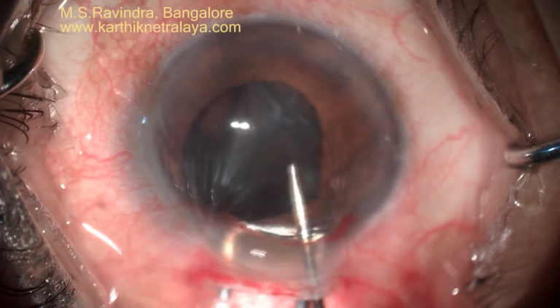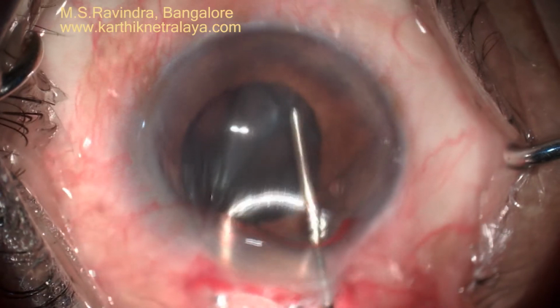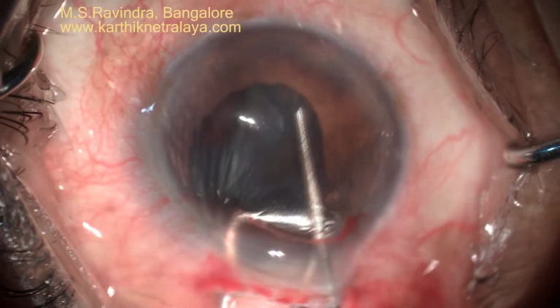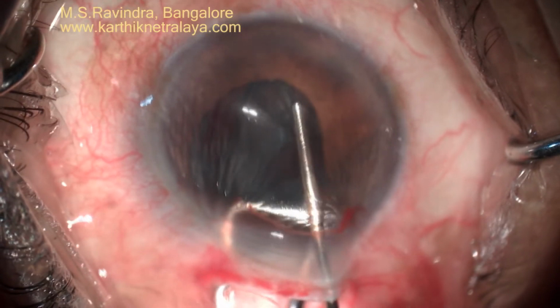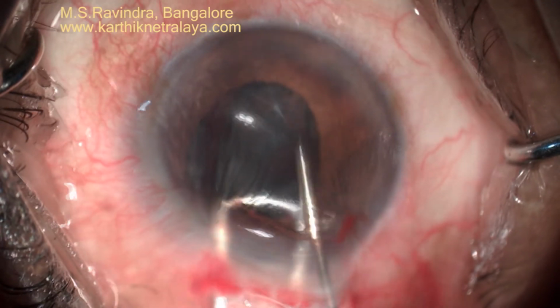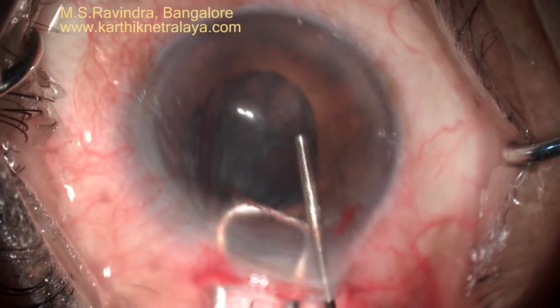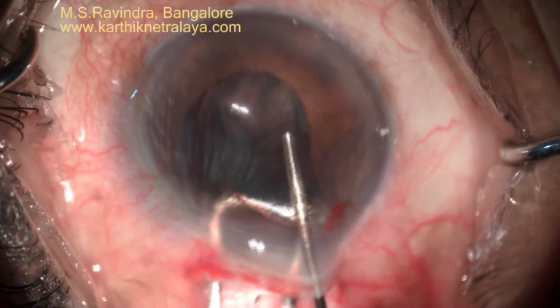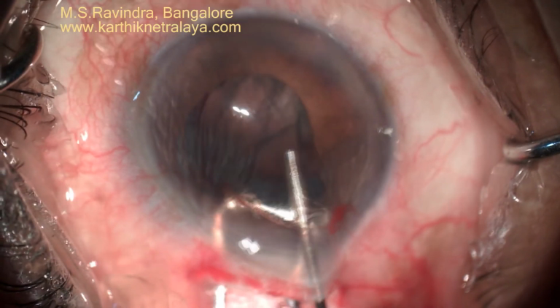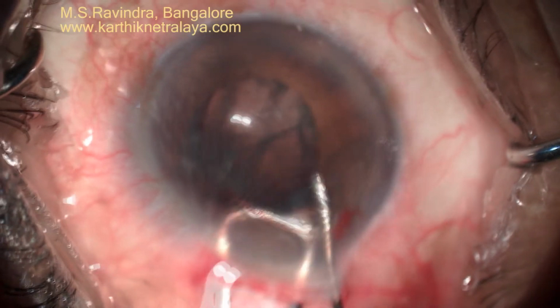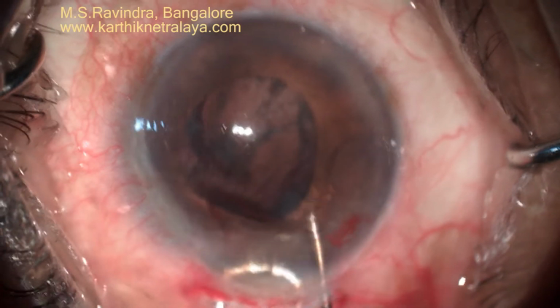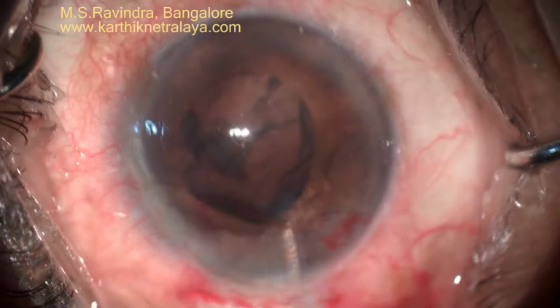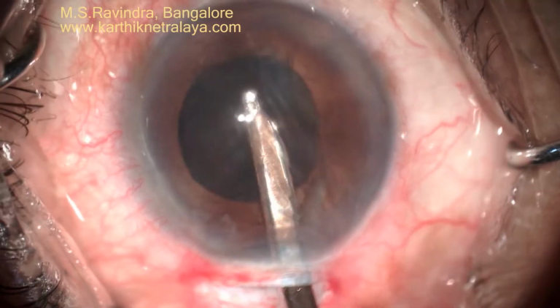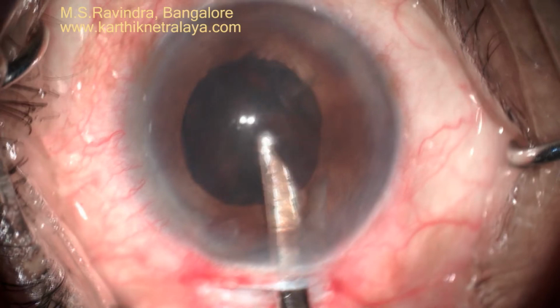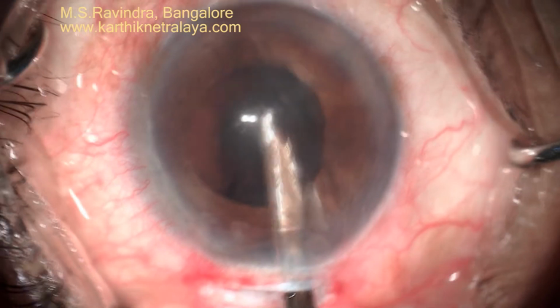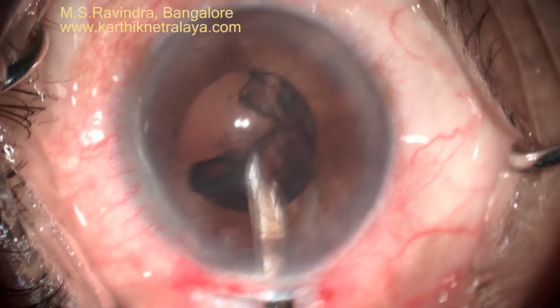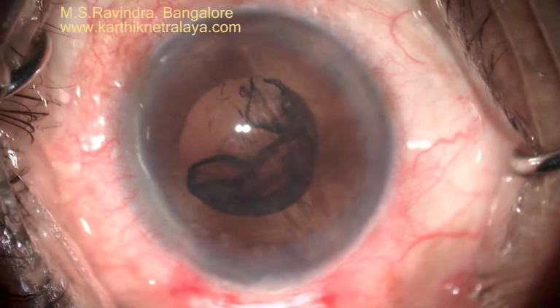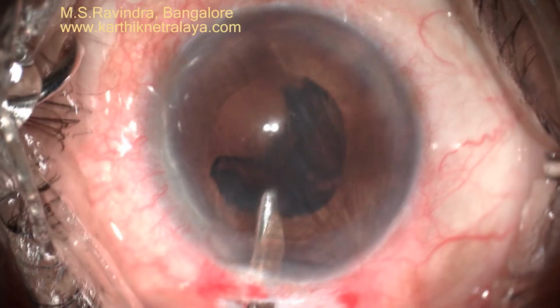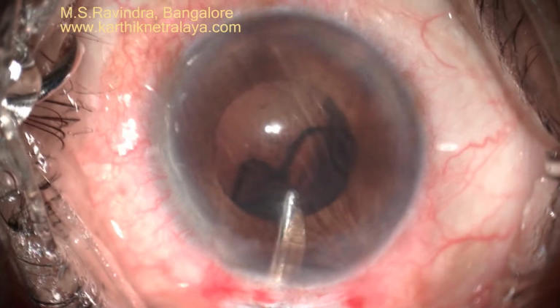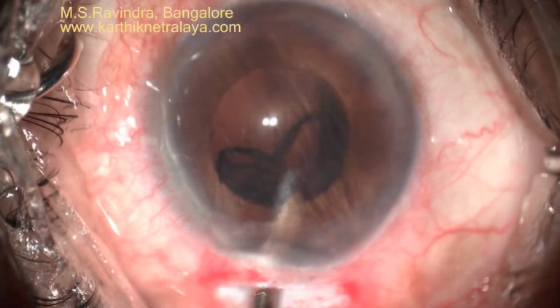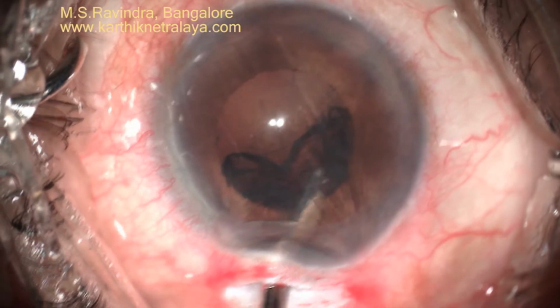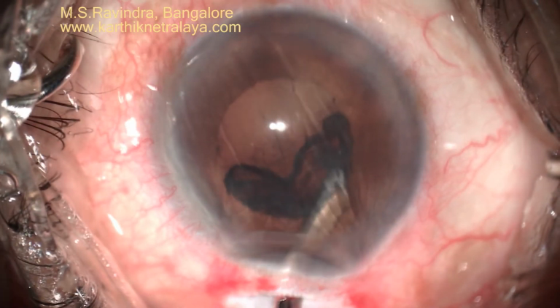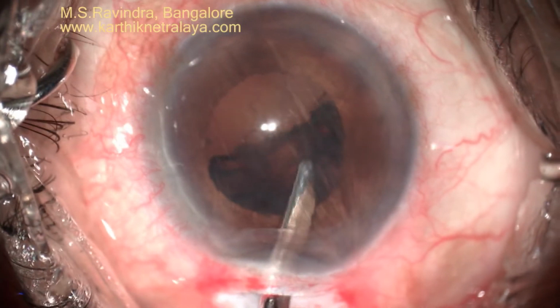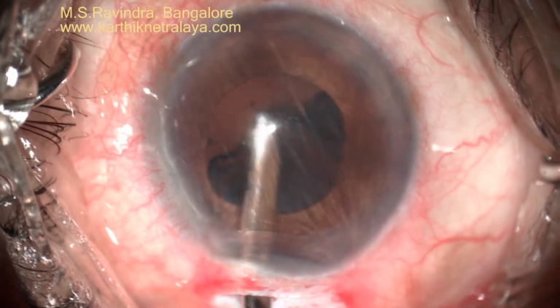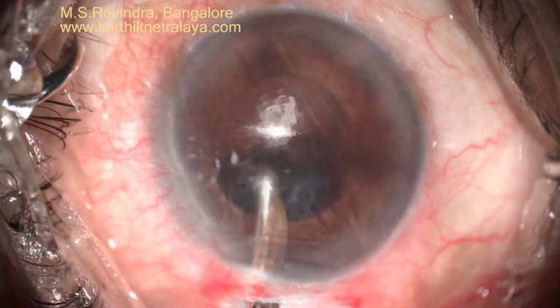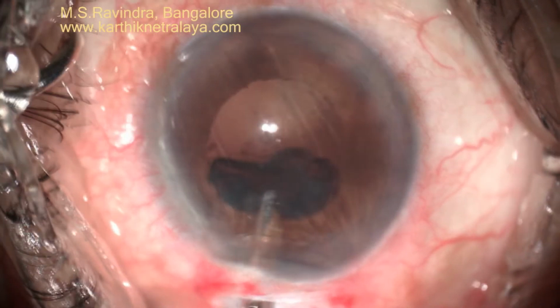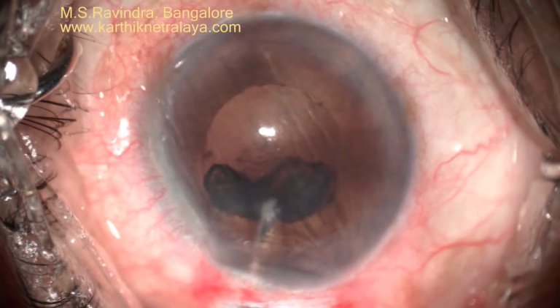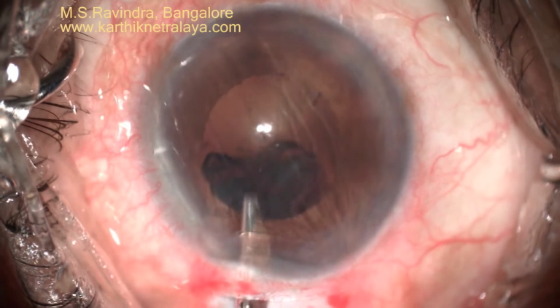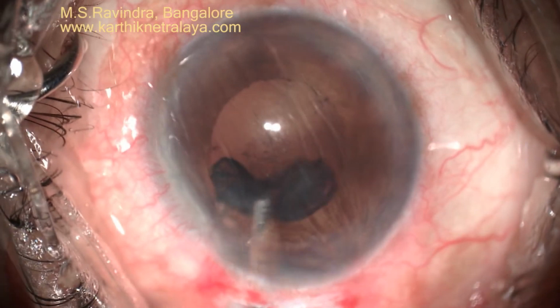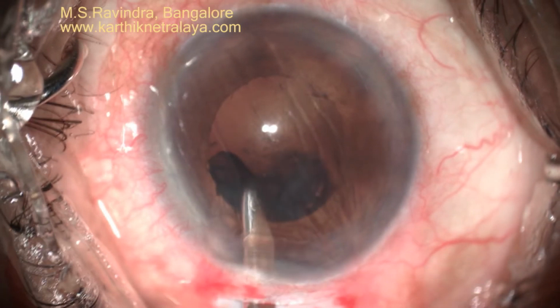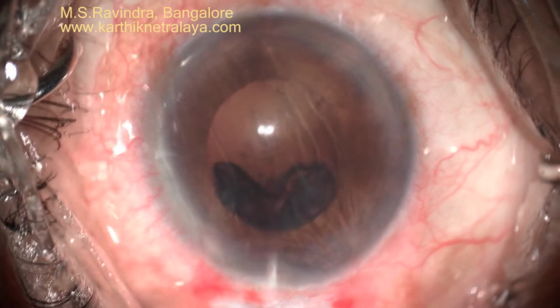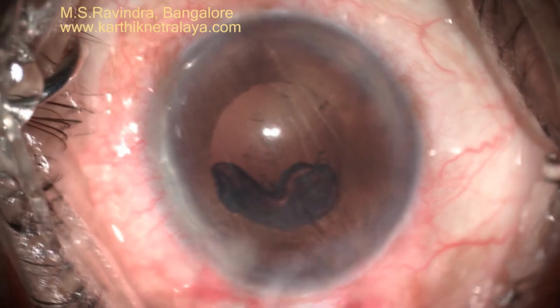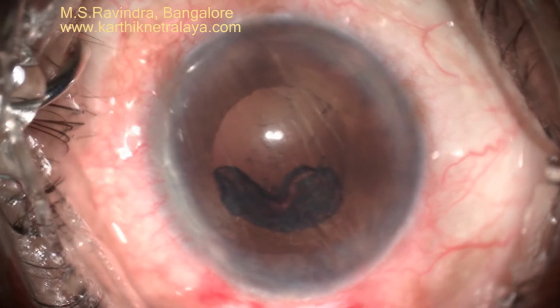The epinuclear pieces are extracted by visco expression. Cortical aspiration is extremely easy because of the hydrodesection that separated the cortex from the capsule.